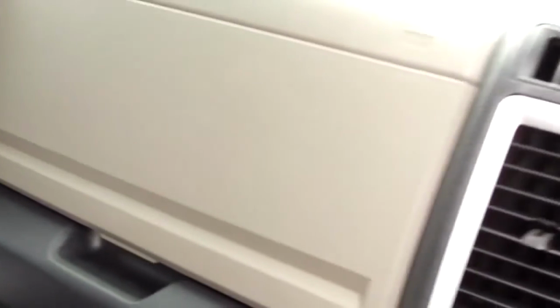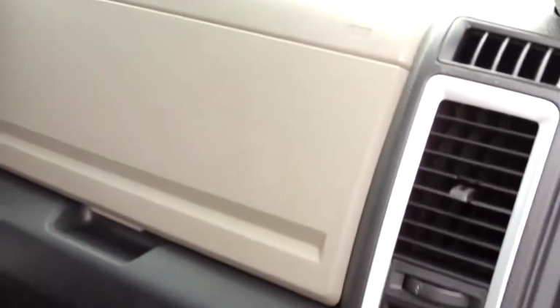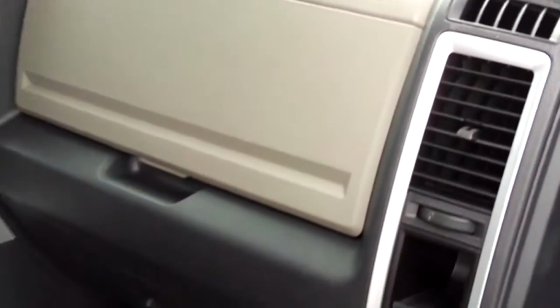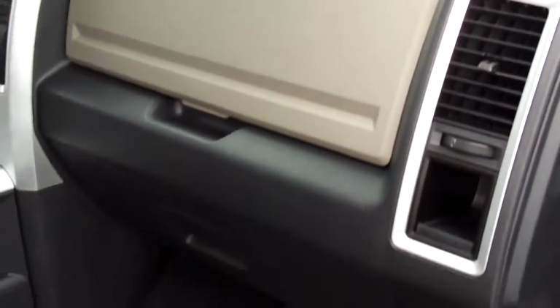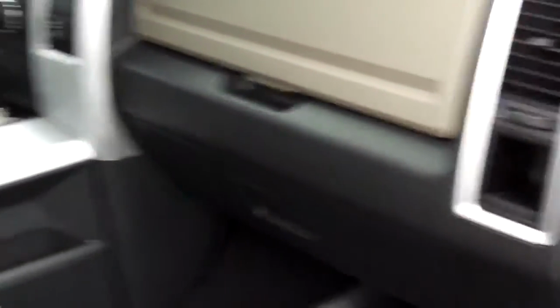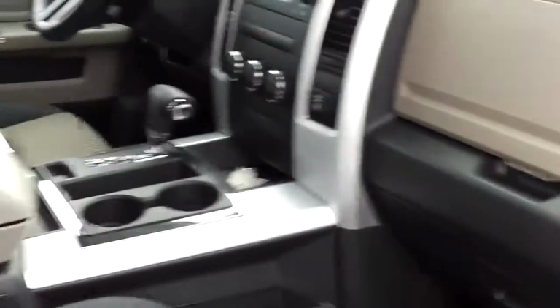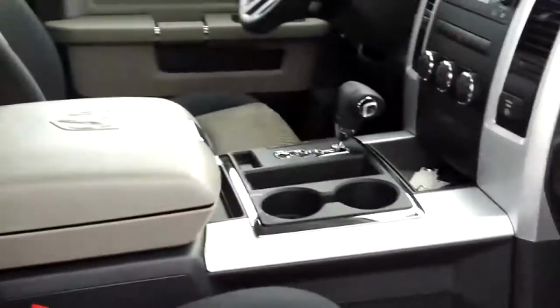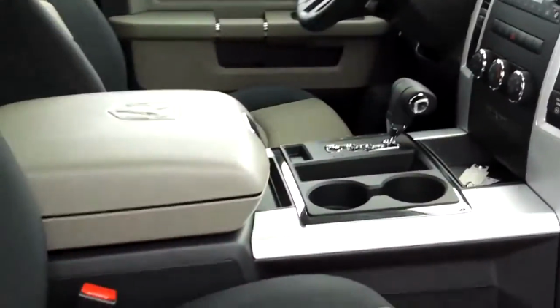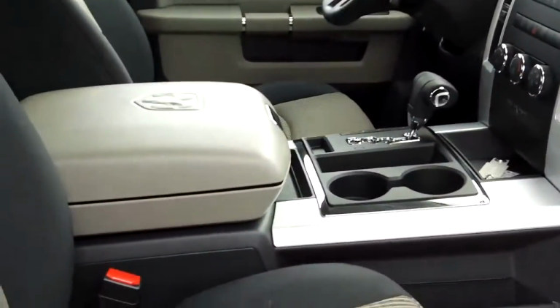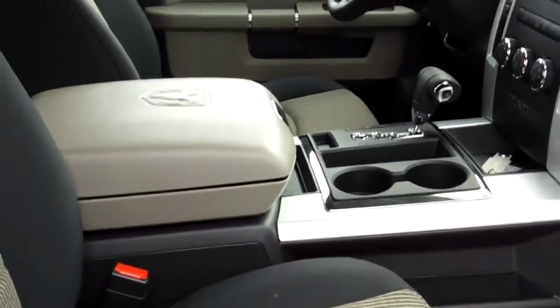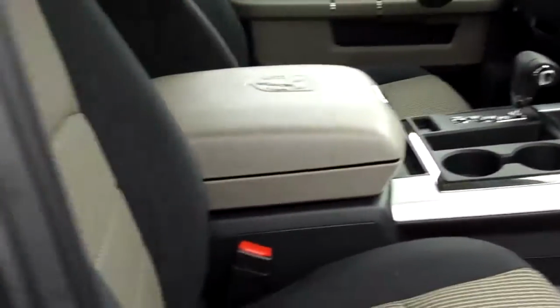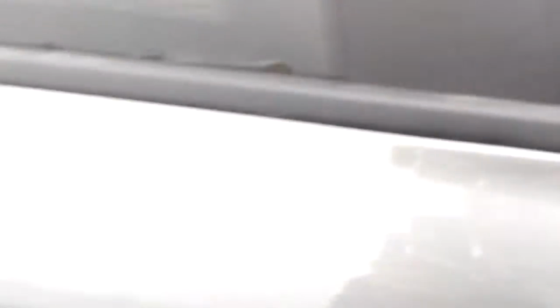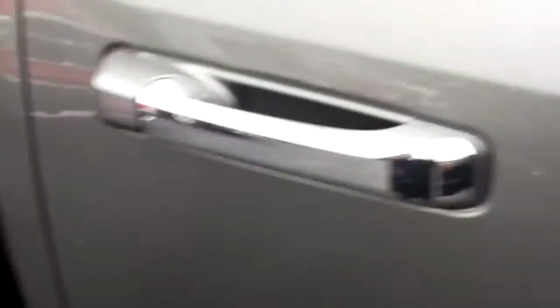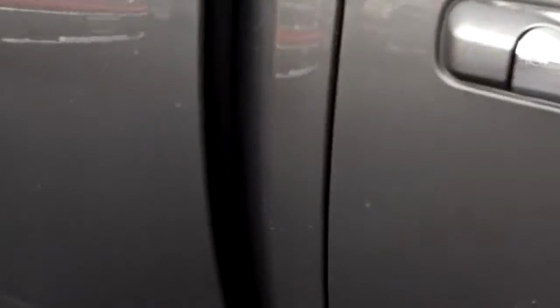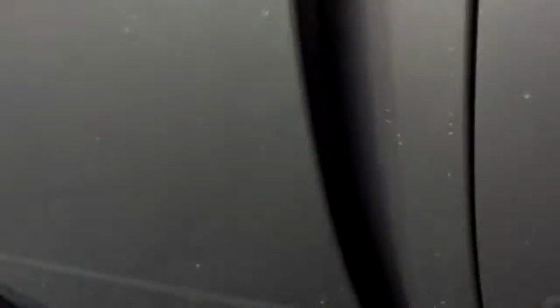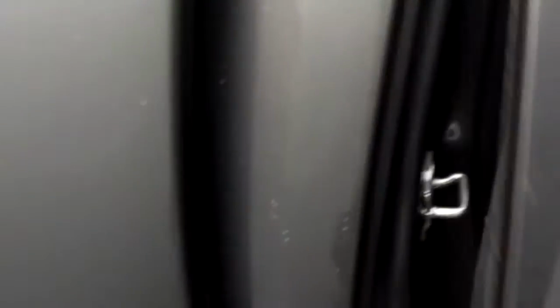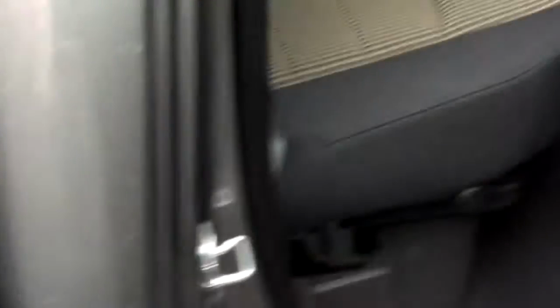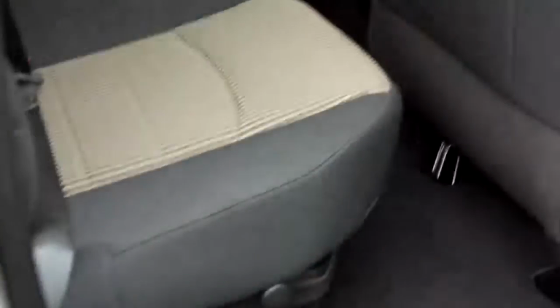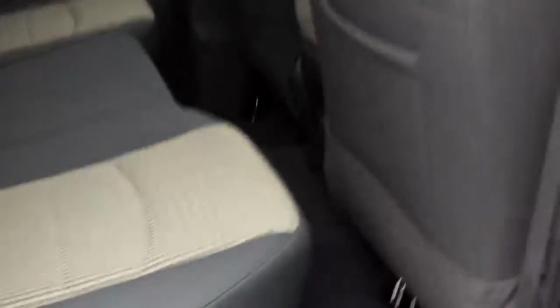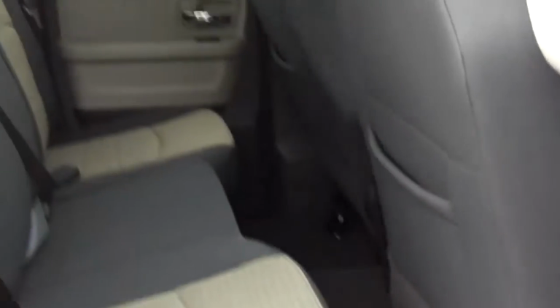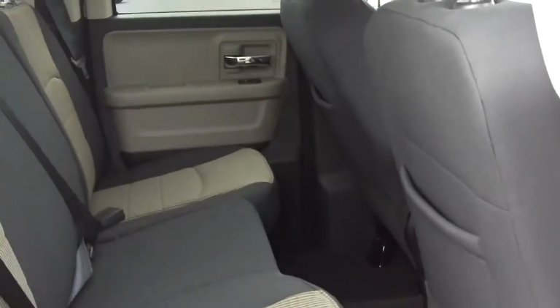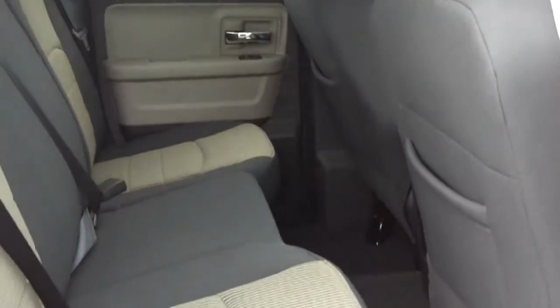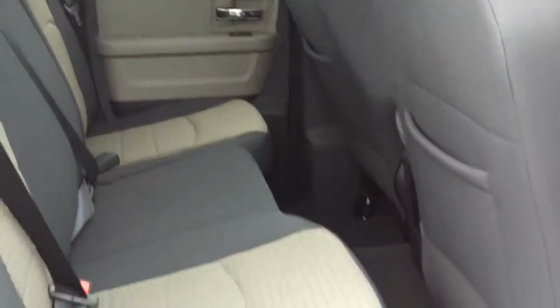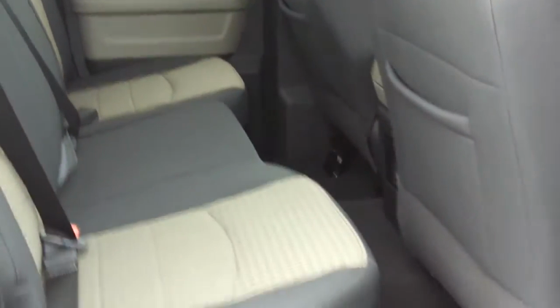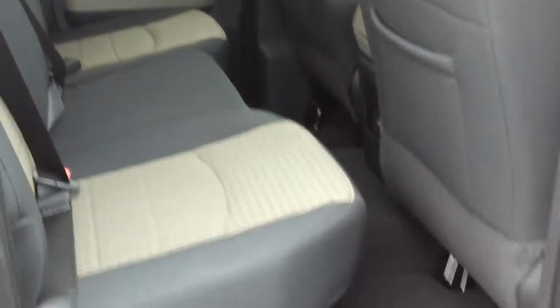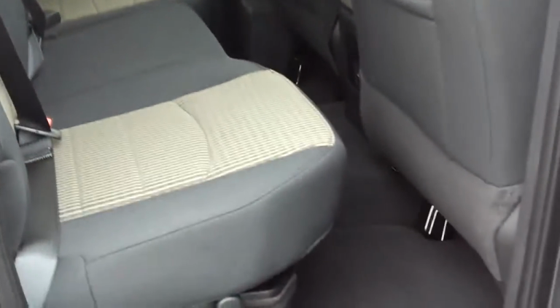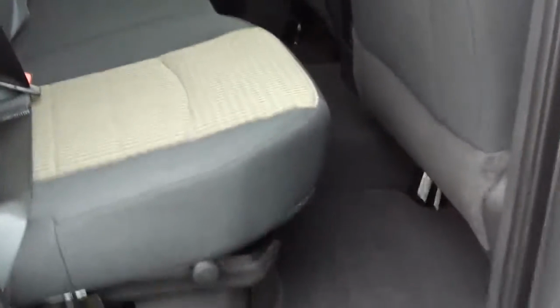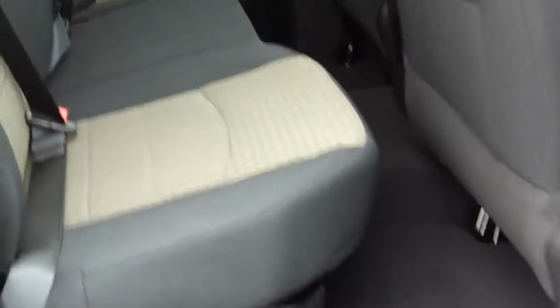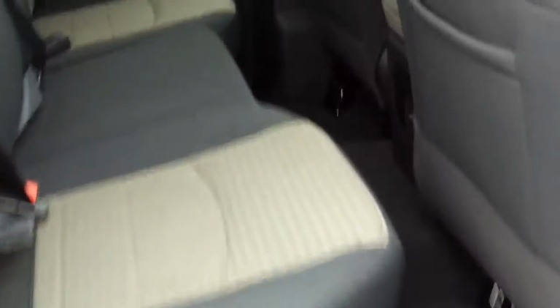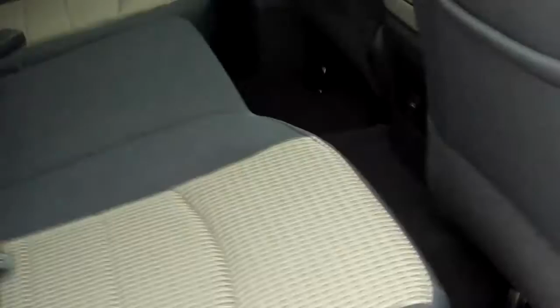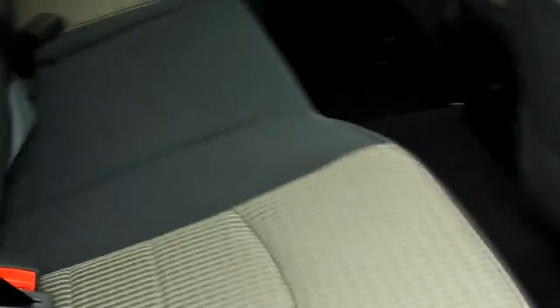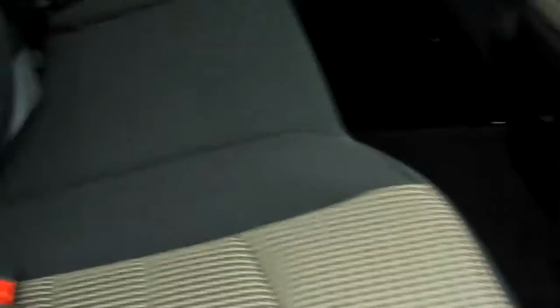It also has a dual glove box and lots of extra storage in that center console. In the back, you've got lots of rear seat legroom and a 60-40 split seat.